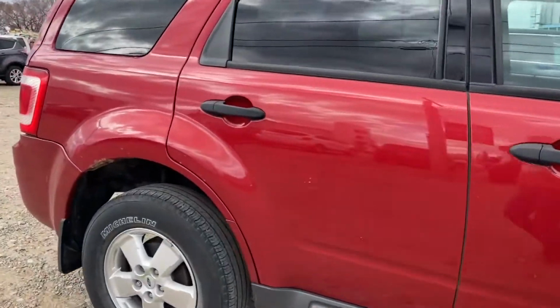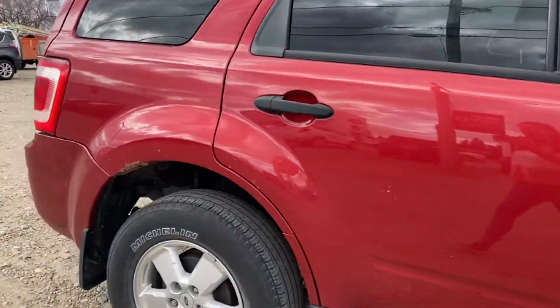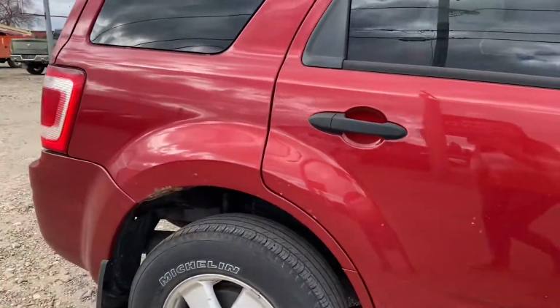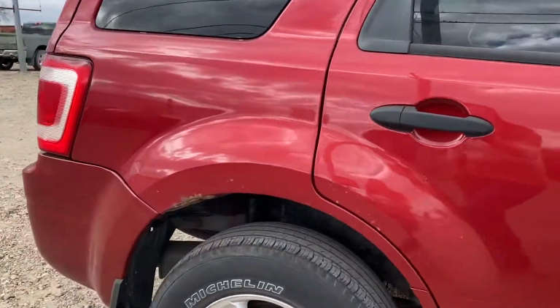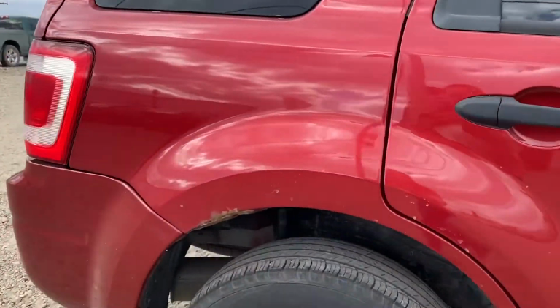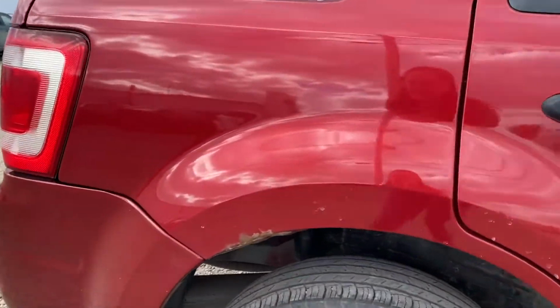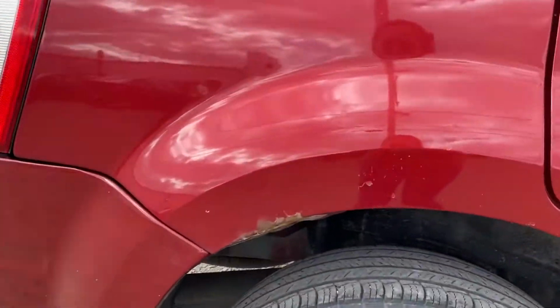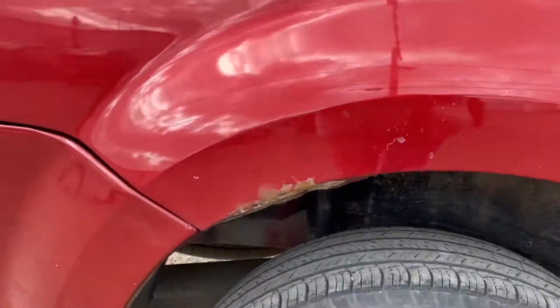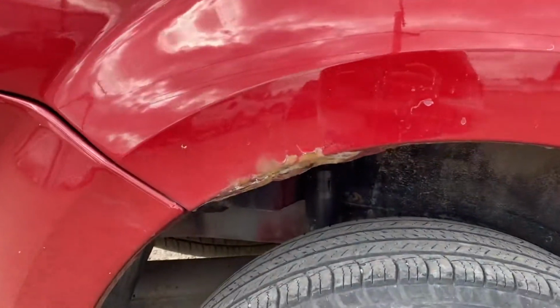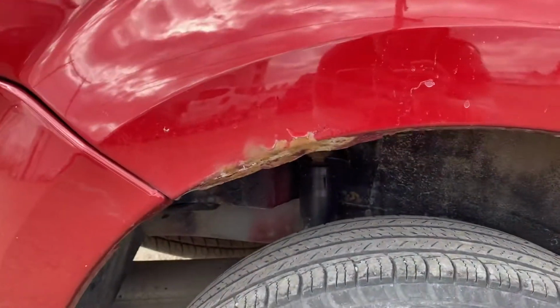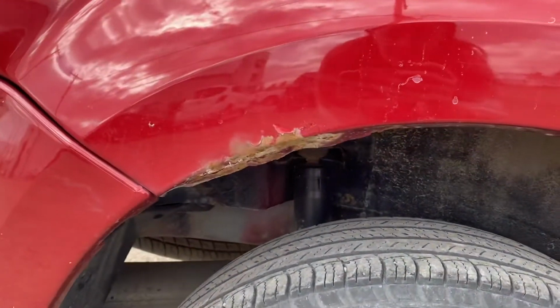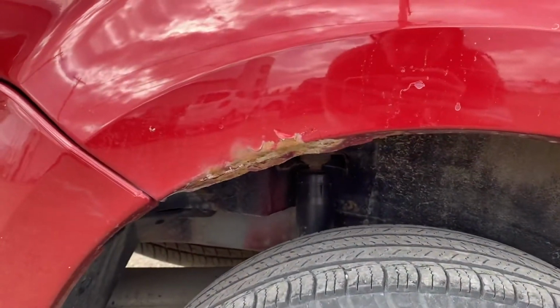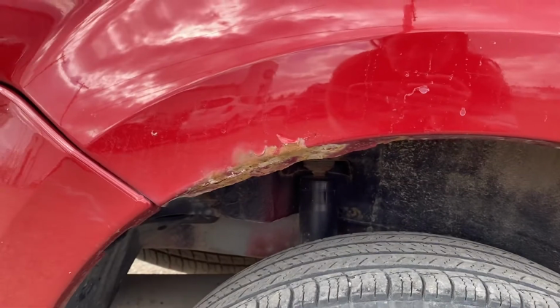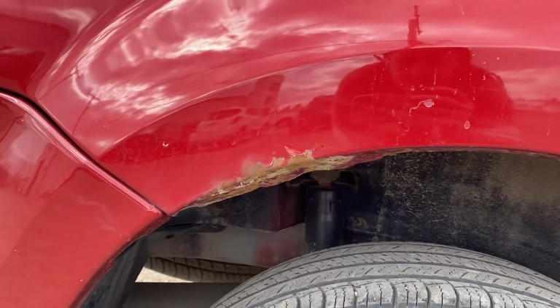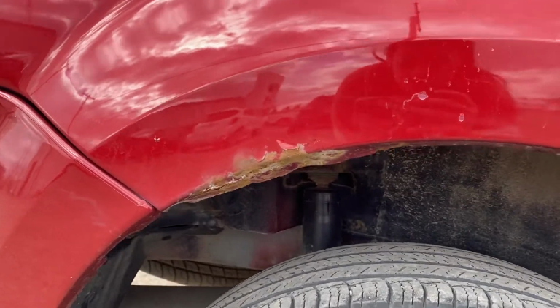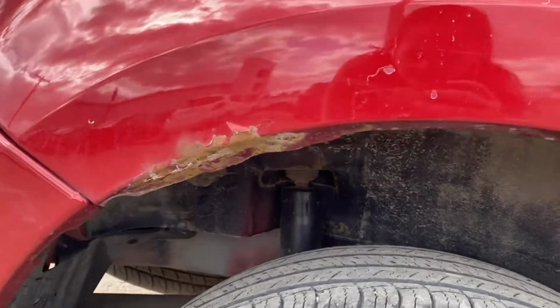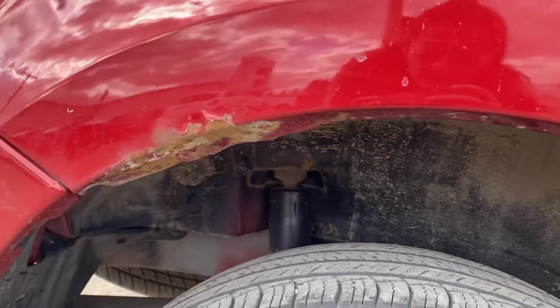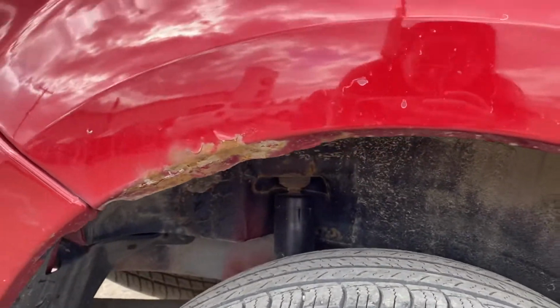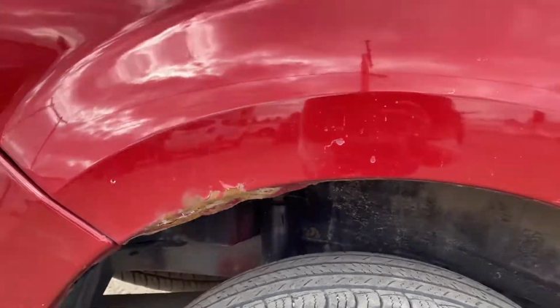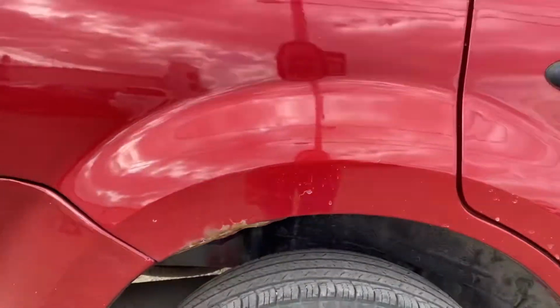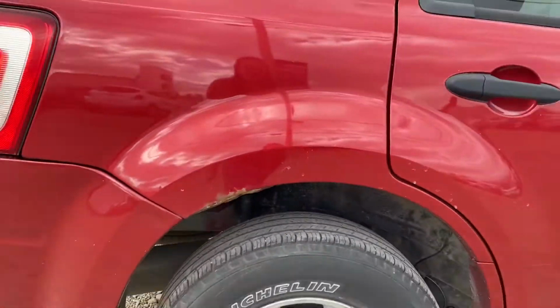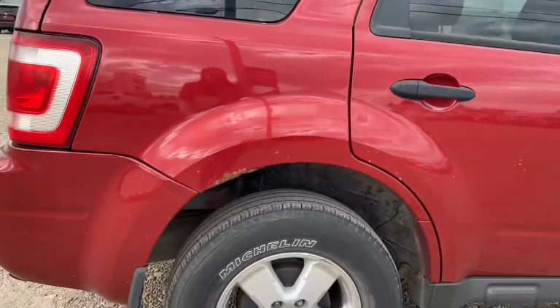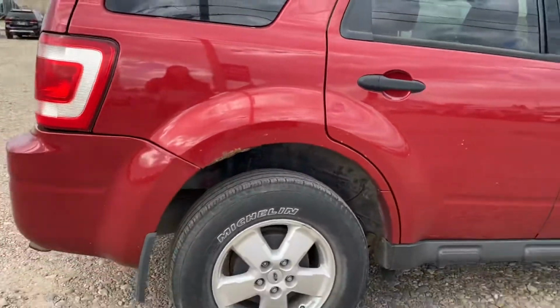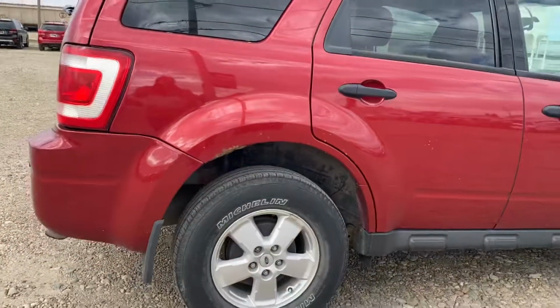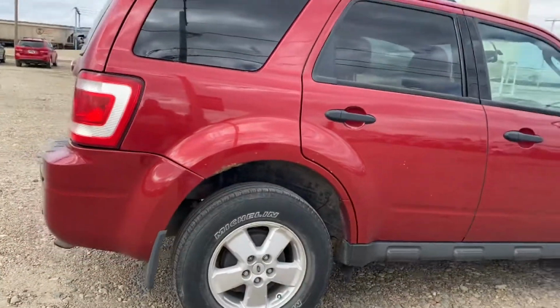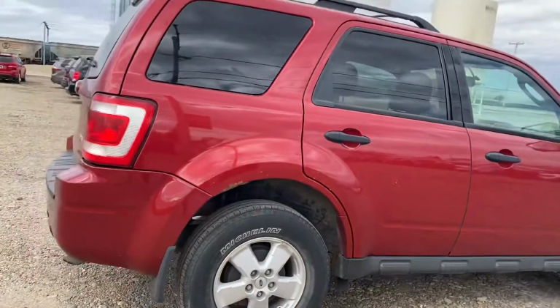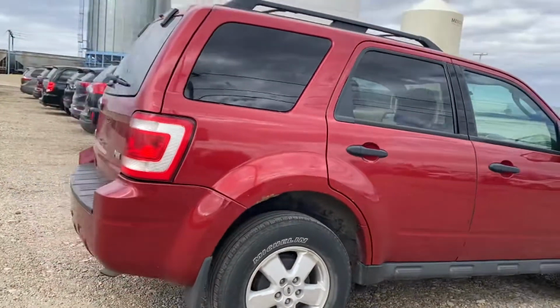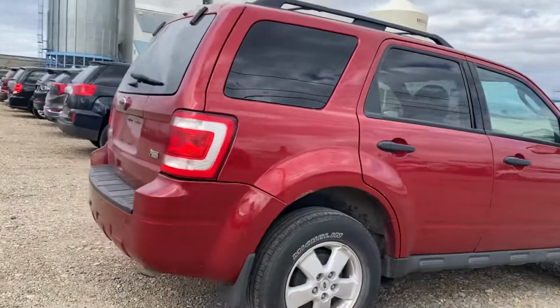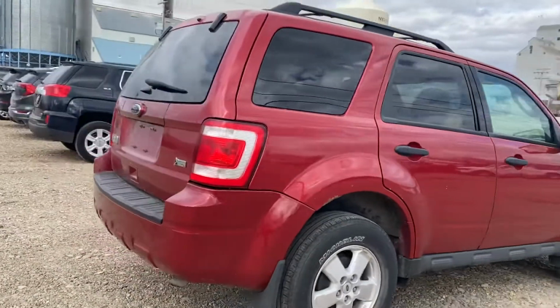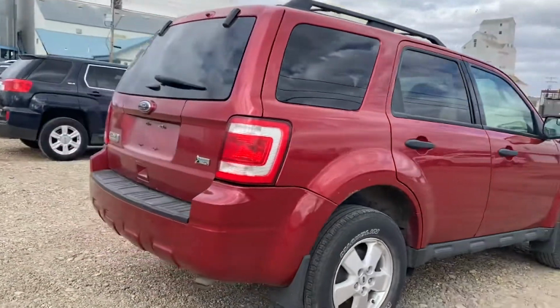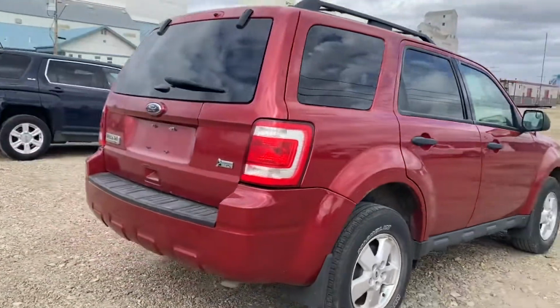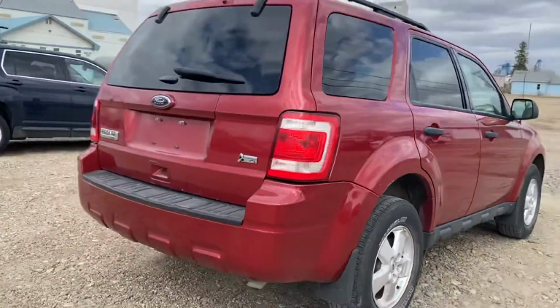I did mention there was a little bit of rust on the rear fenders here, so just going to show you that. Very minor. Making our way around.